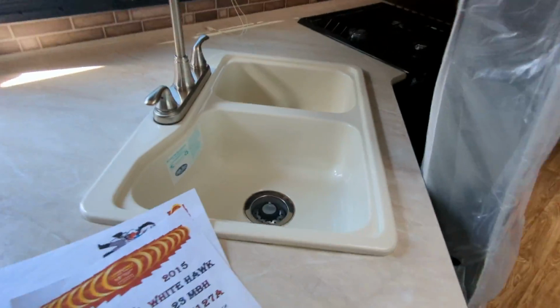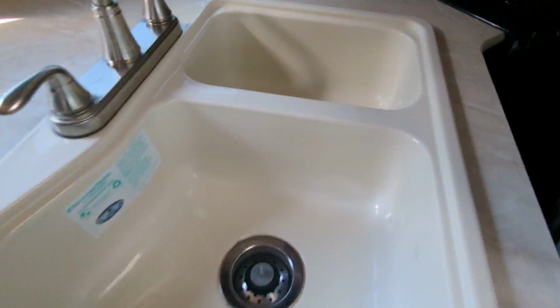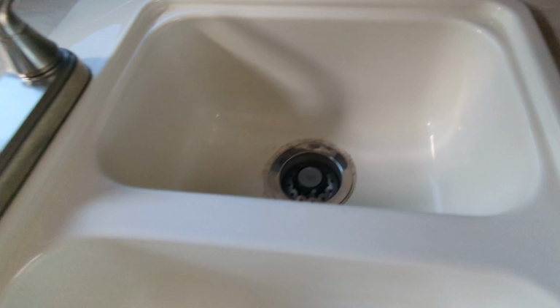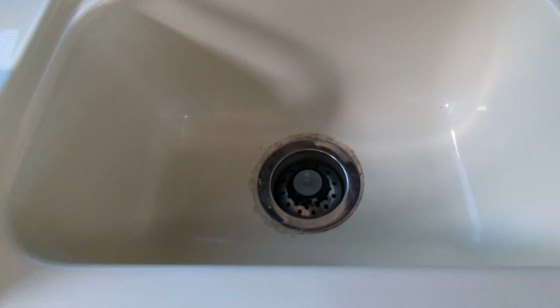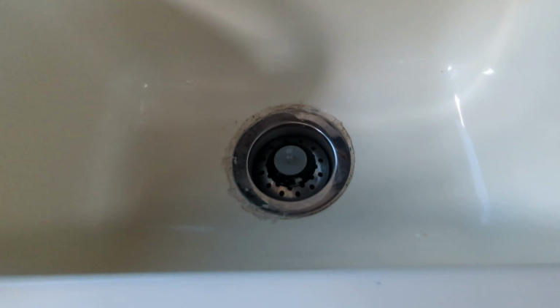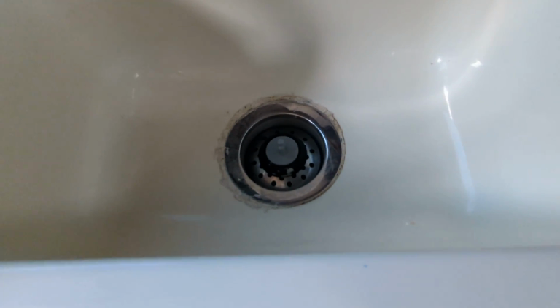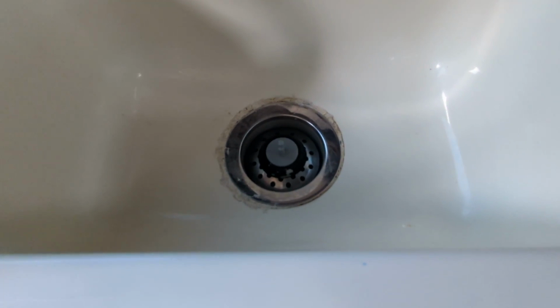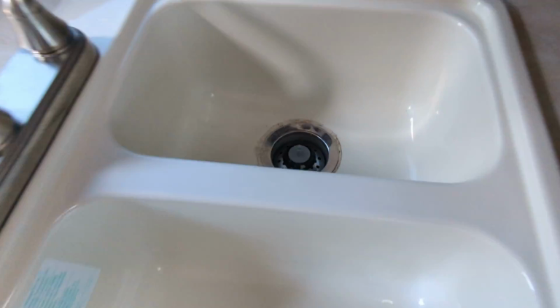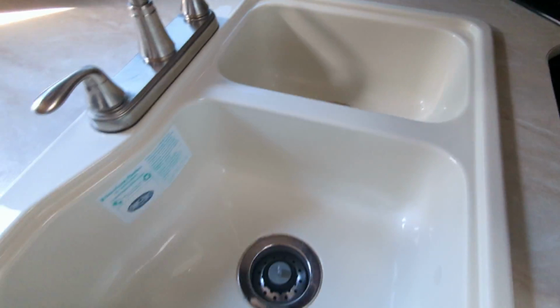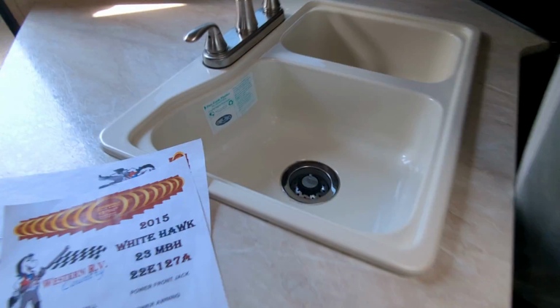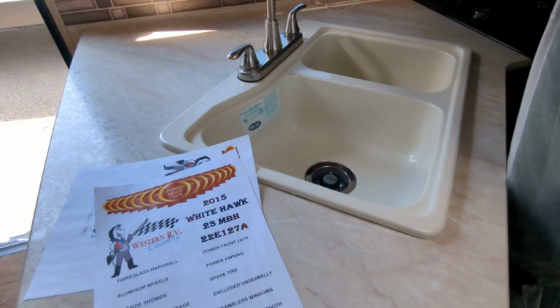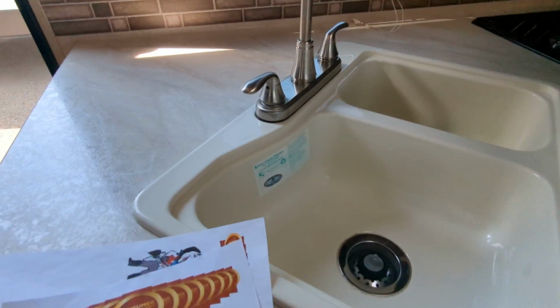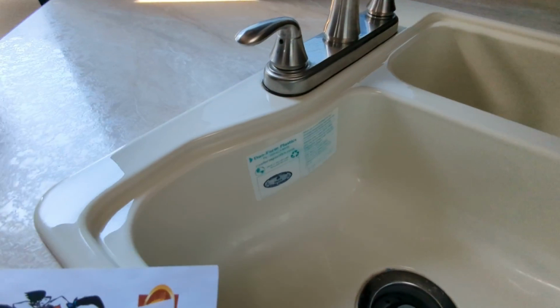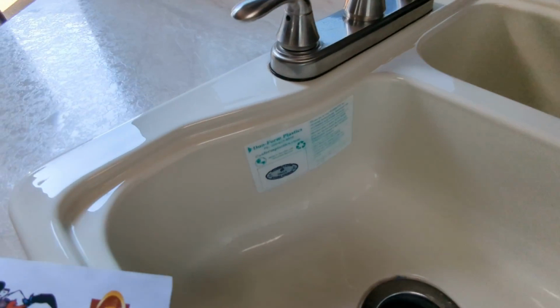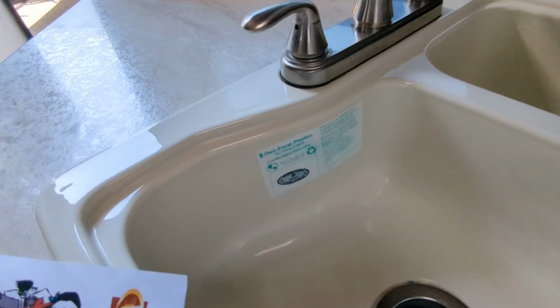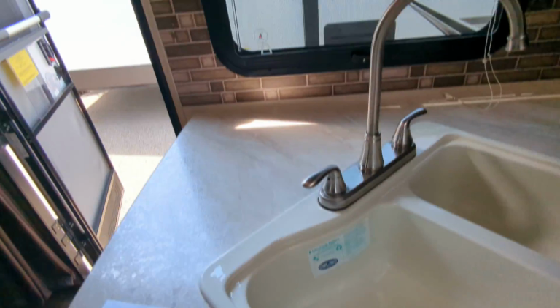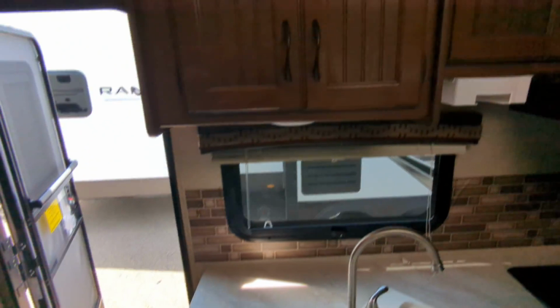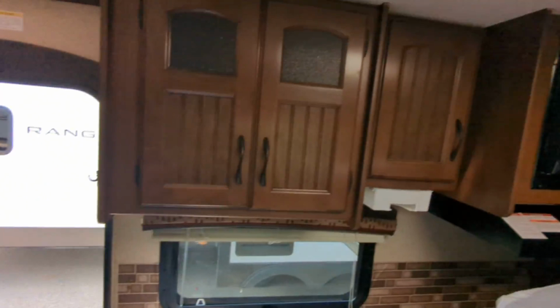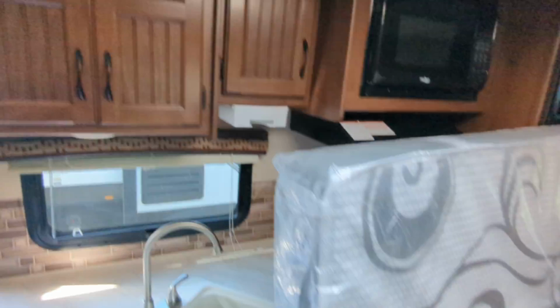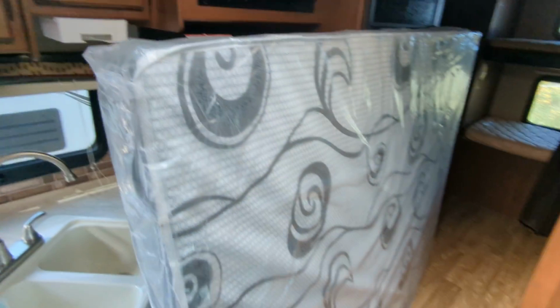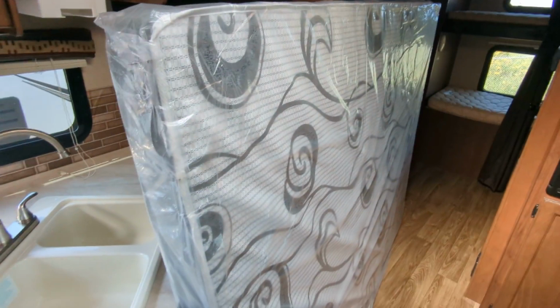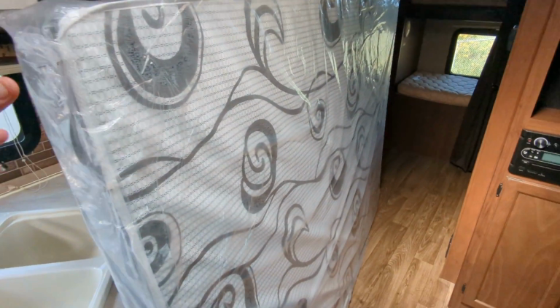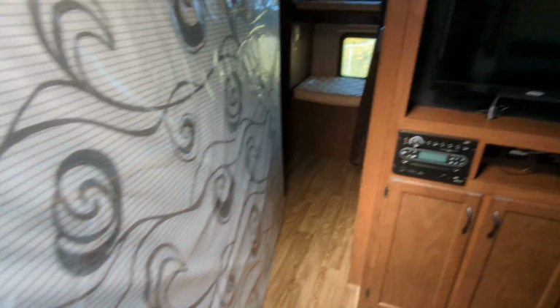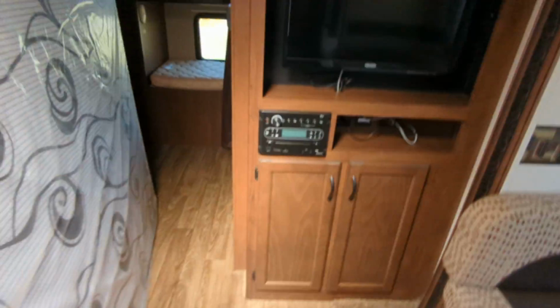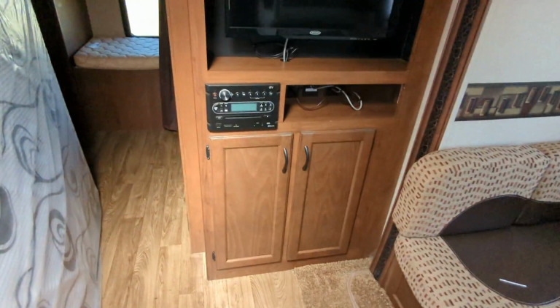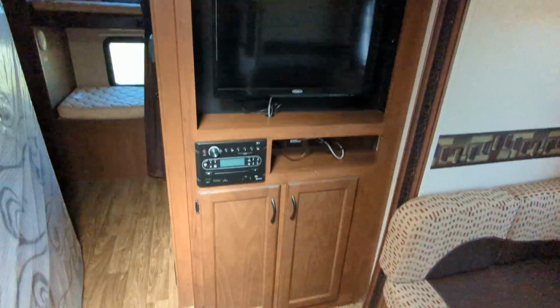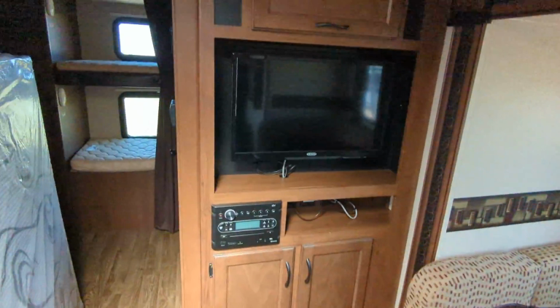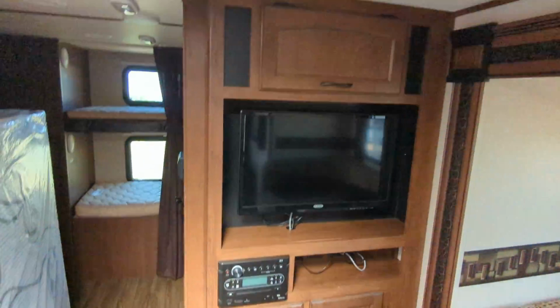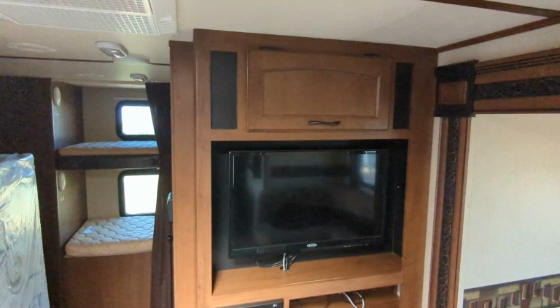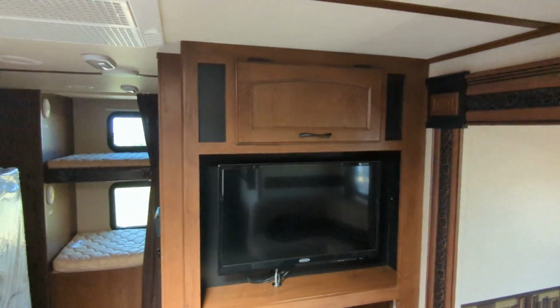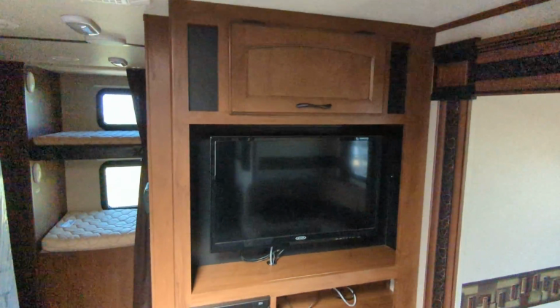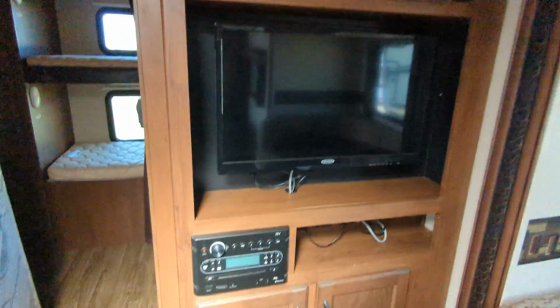Remember what I said about the sink — that one we have to reseal, we'll redo that. Still got the sticker in here, for crying out loud. All your cabinets. Here's a new mattress — ta-da! Stereo. TV.